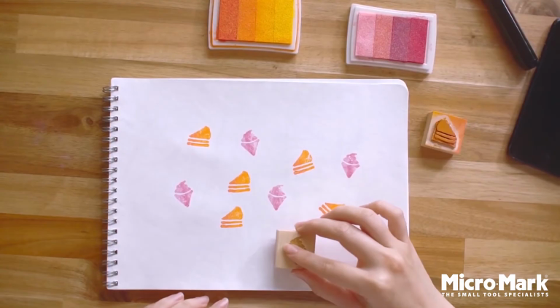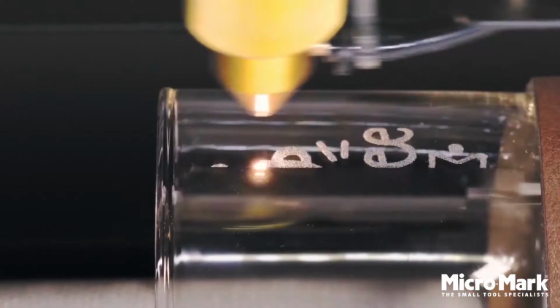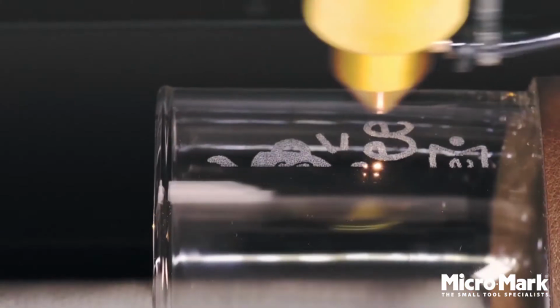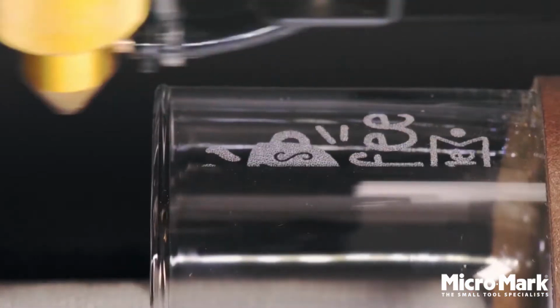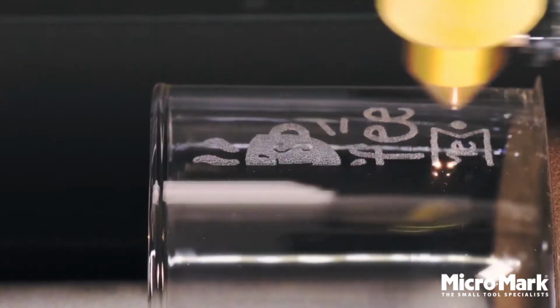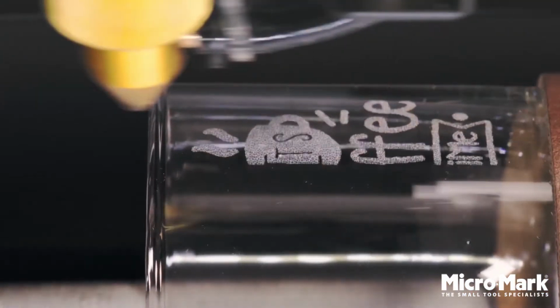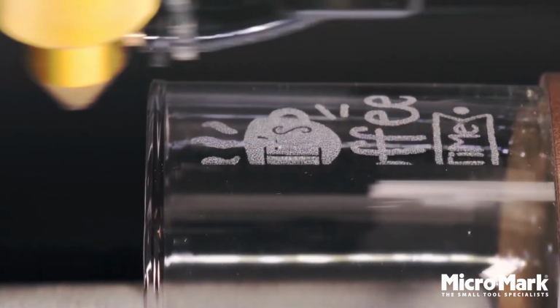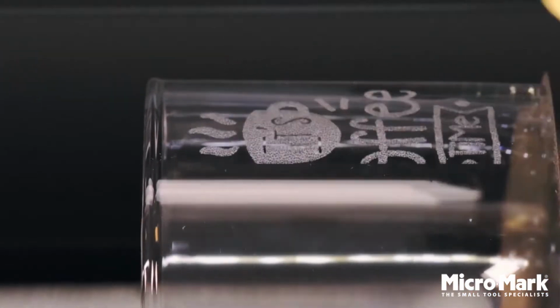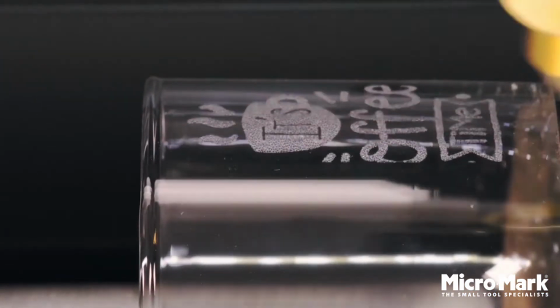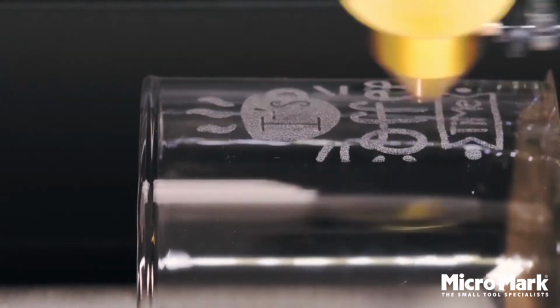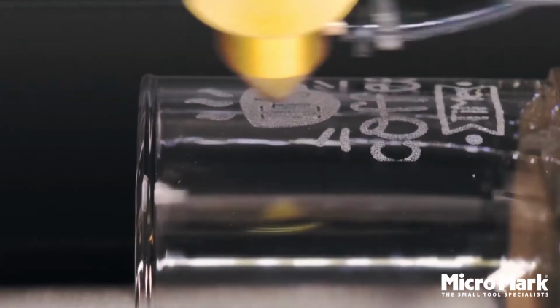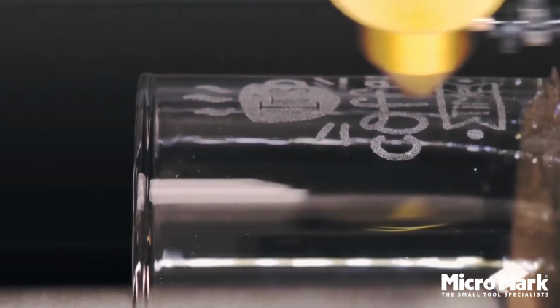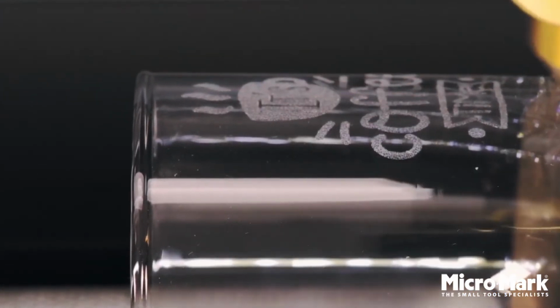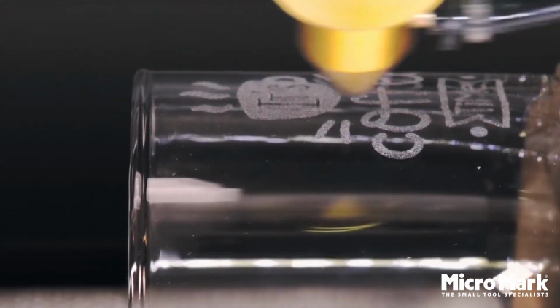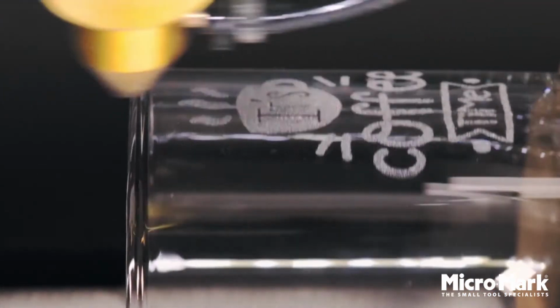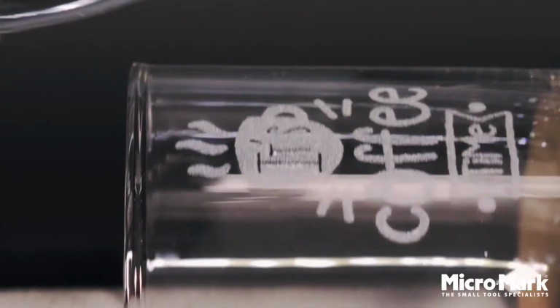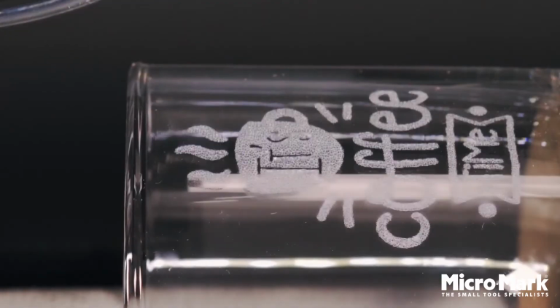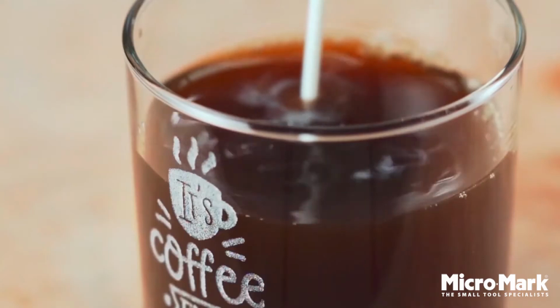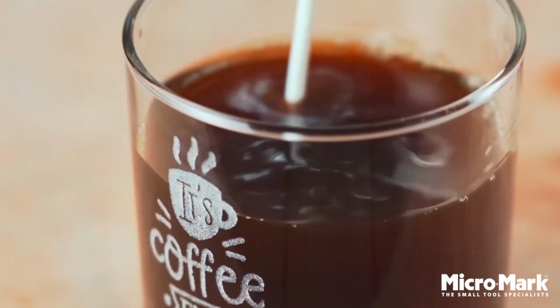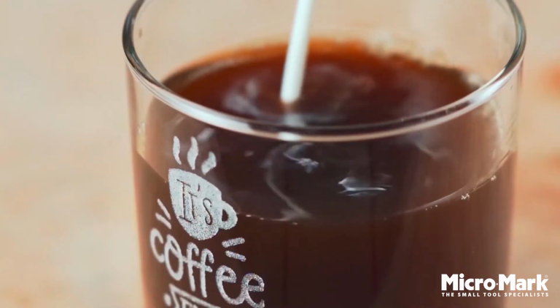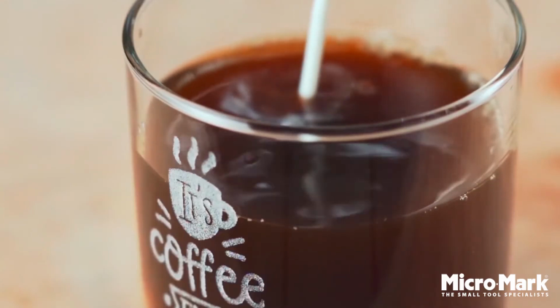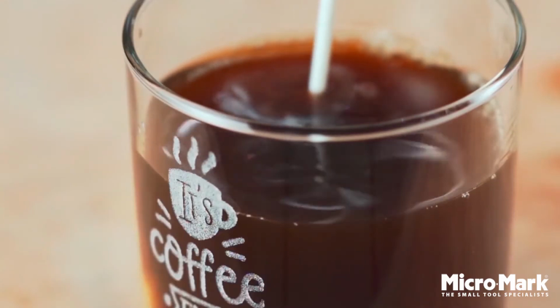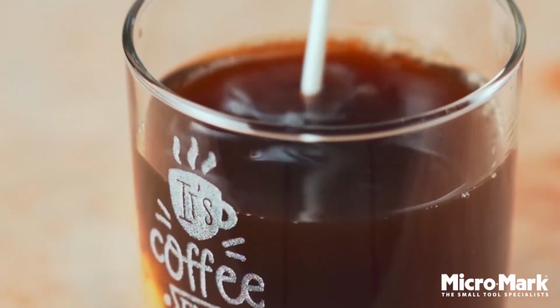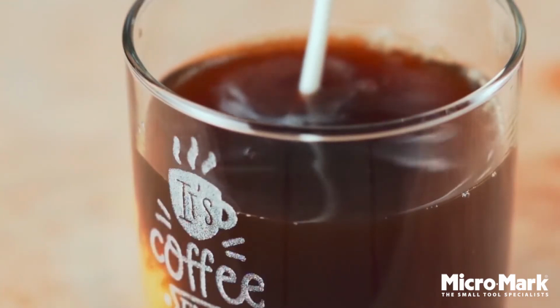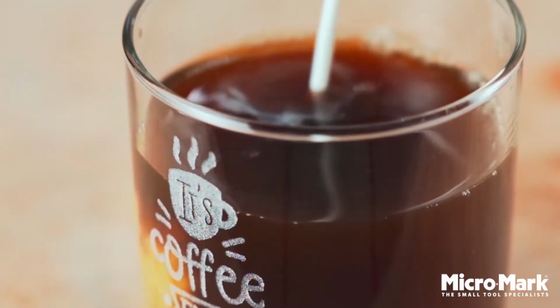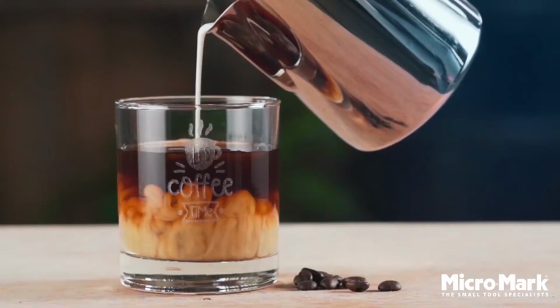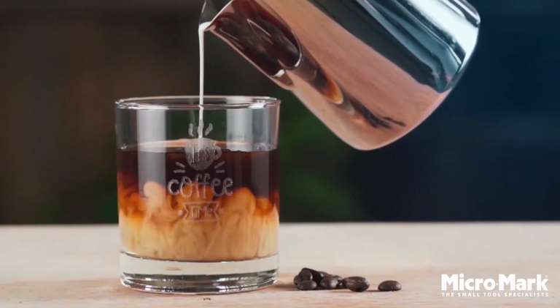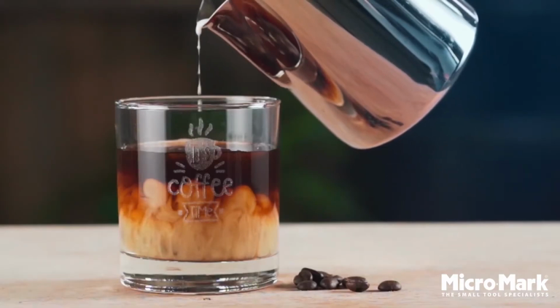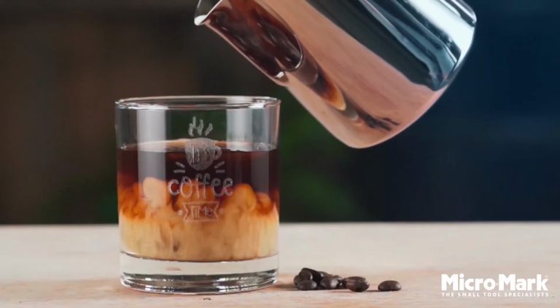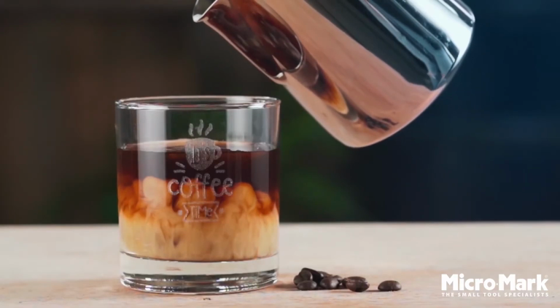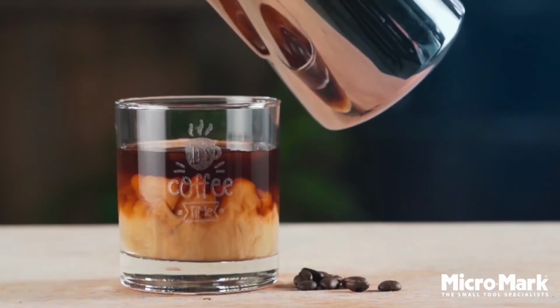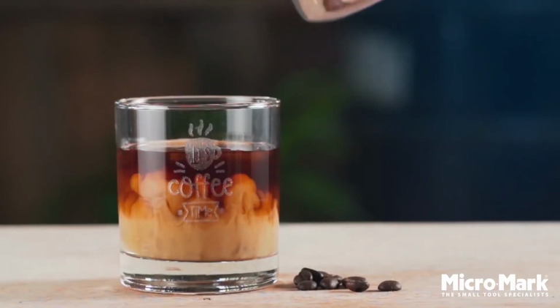The easy-to-setup rotary add-on makes engraving cylindrical objects a breeze. So every morning can start with your favorite customized cup.